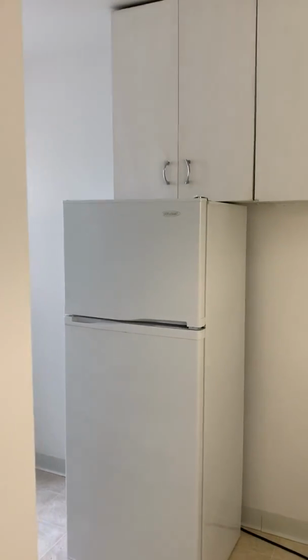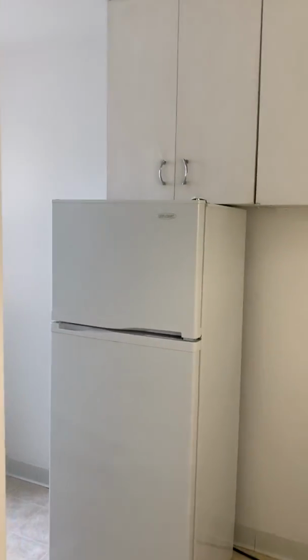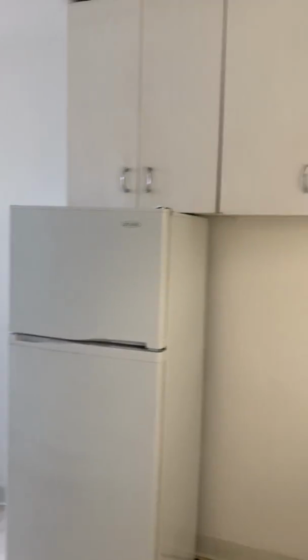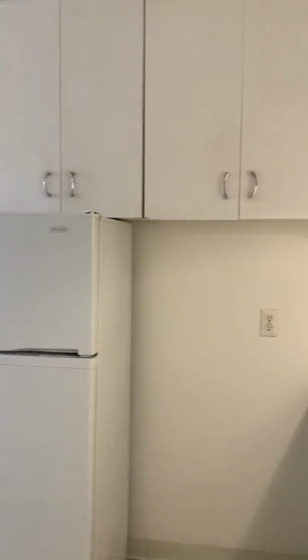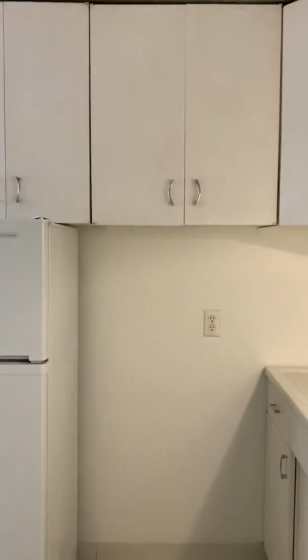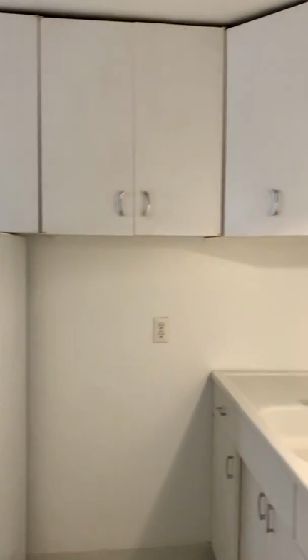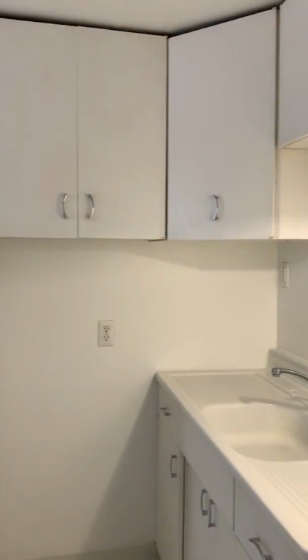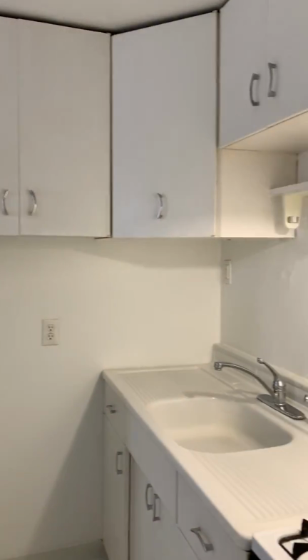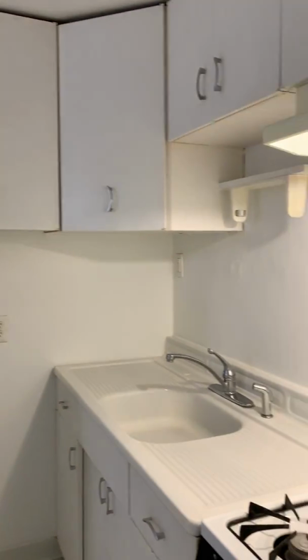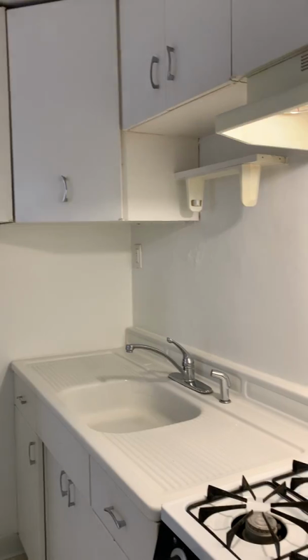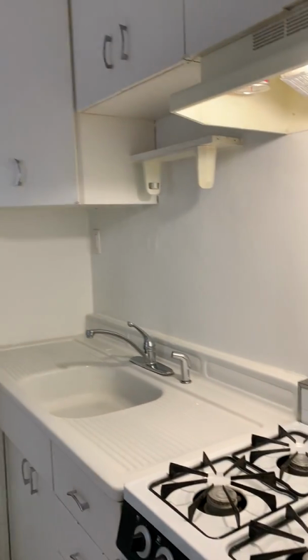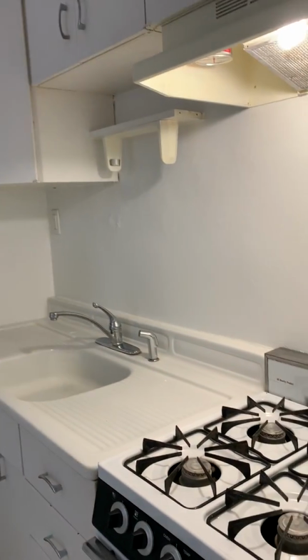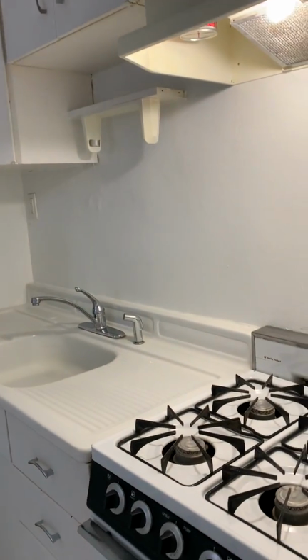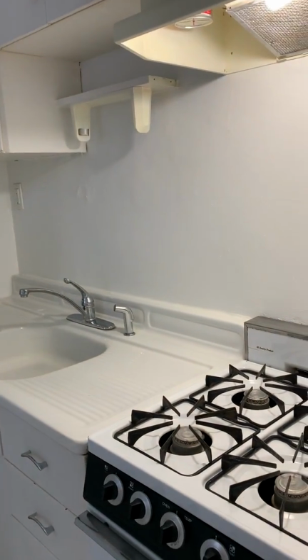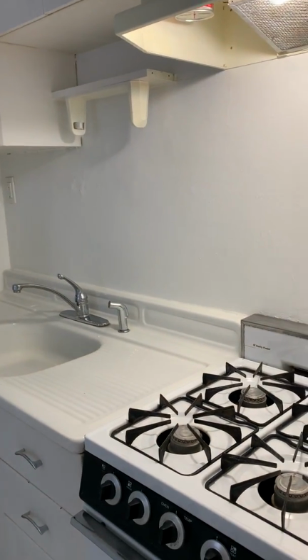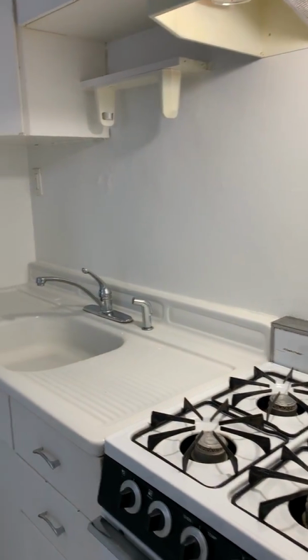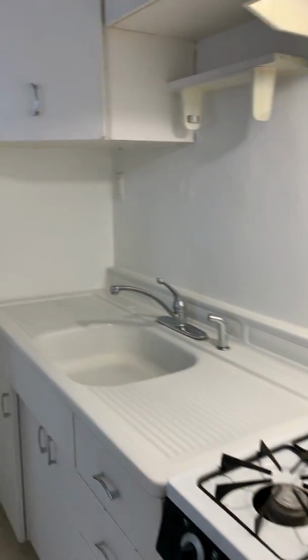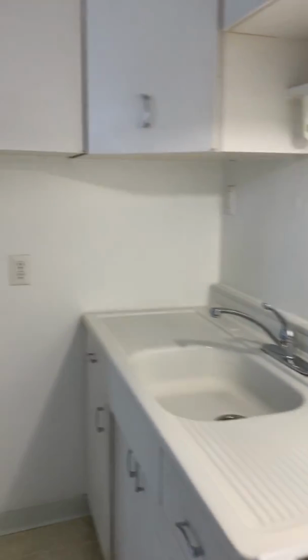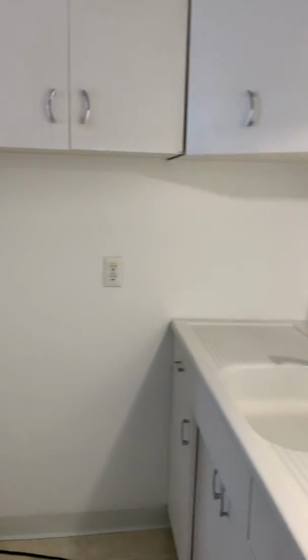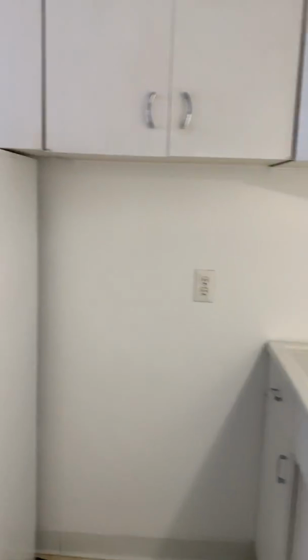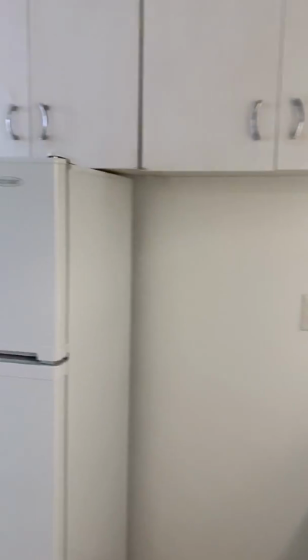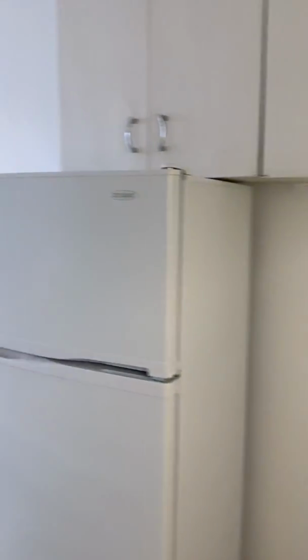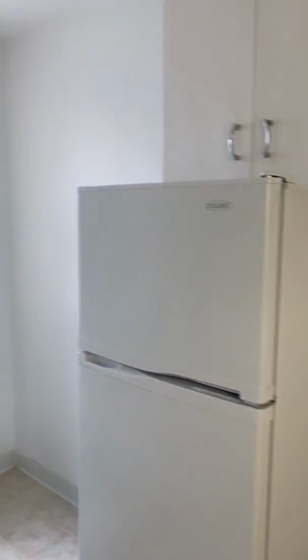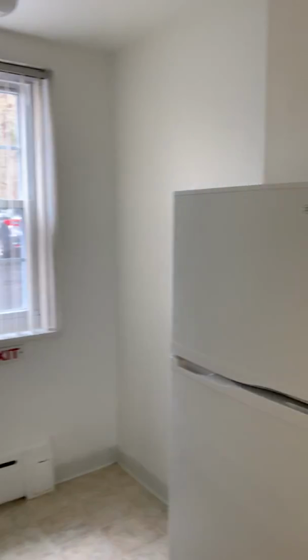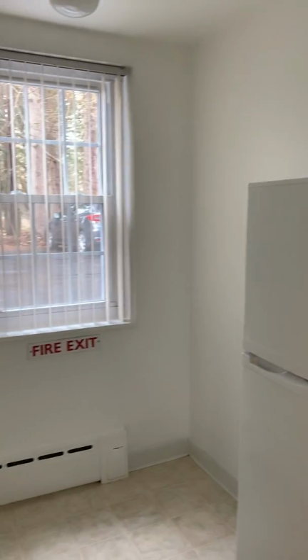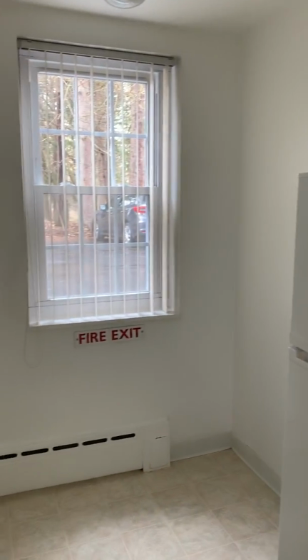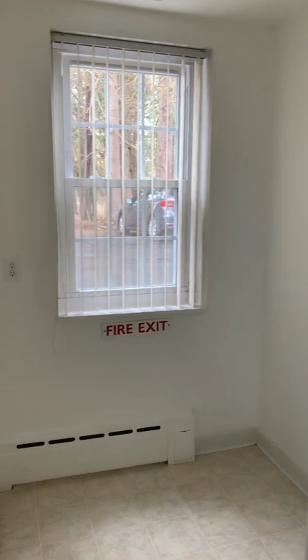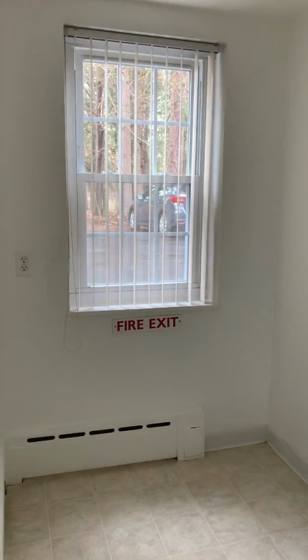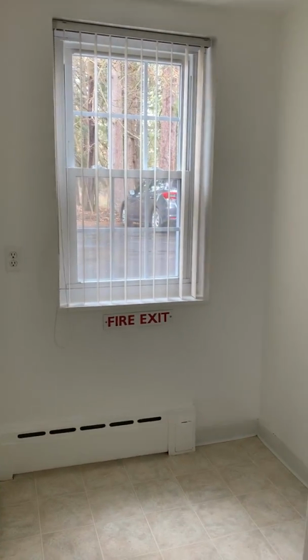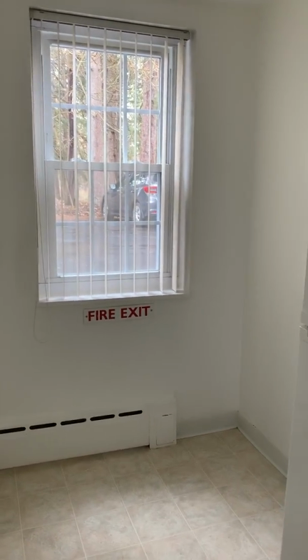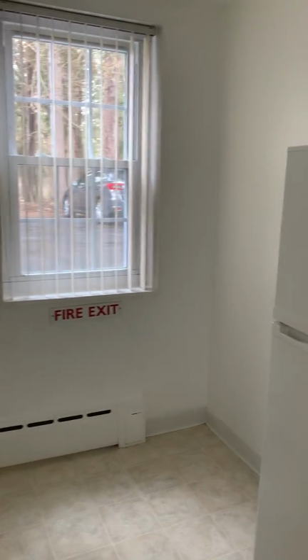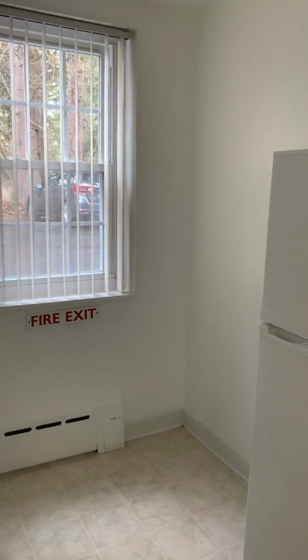And your kitchen area here features French white cabinets and a gas stove, as well as an area for a dinette set.